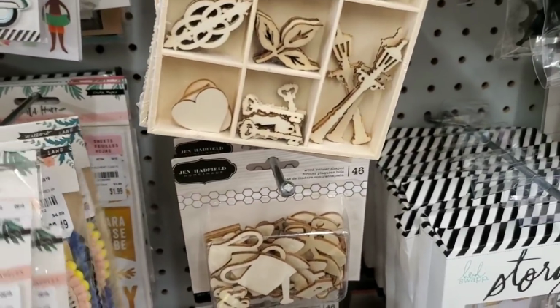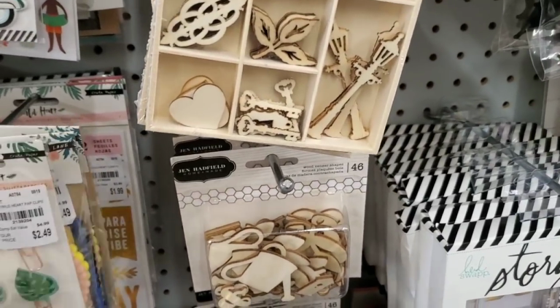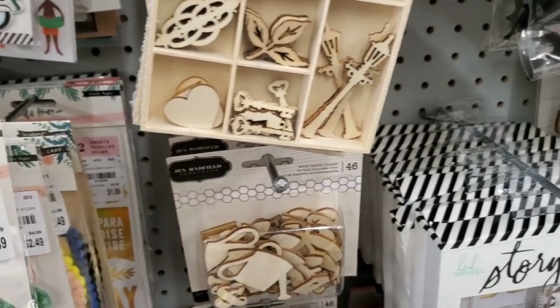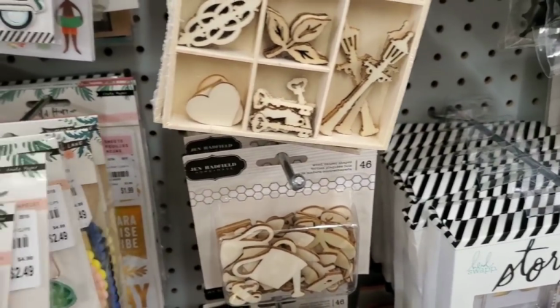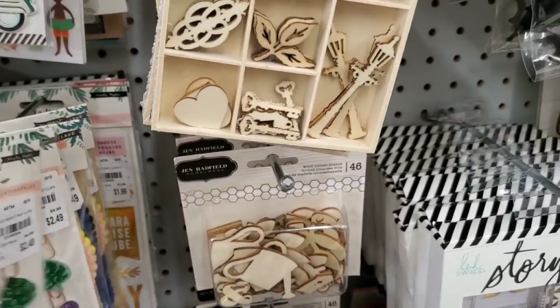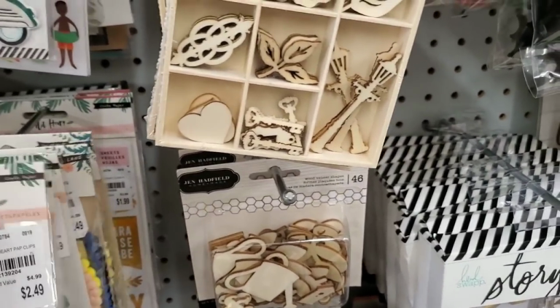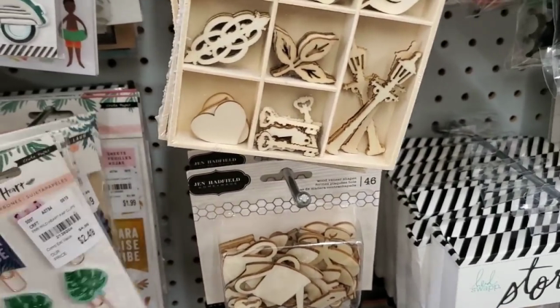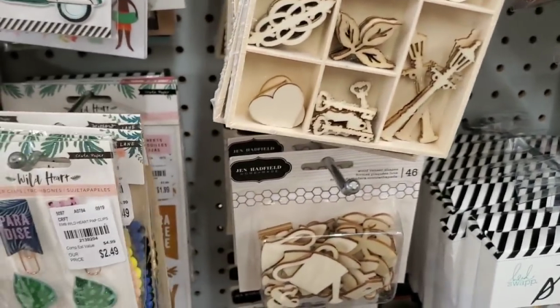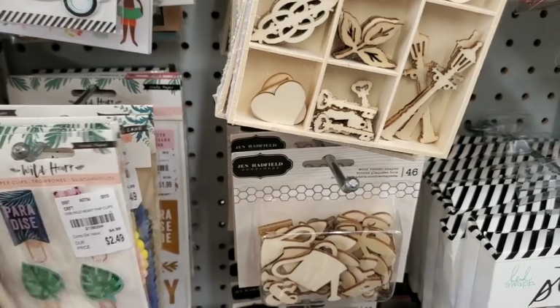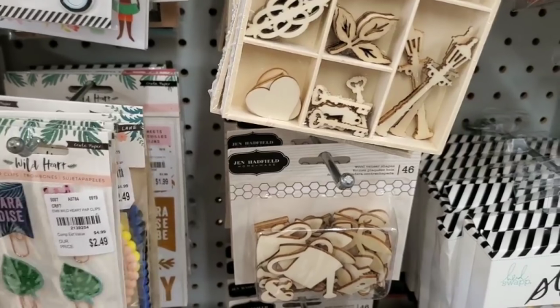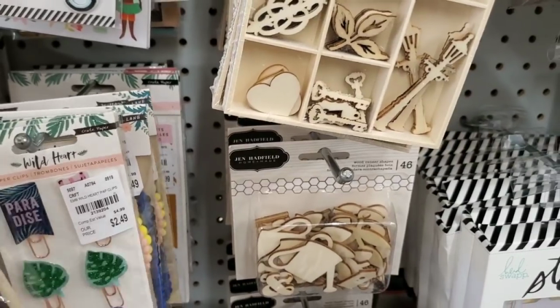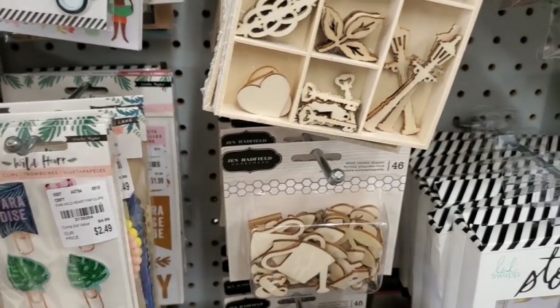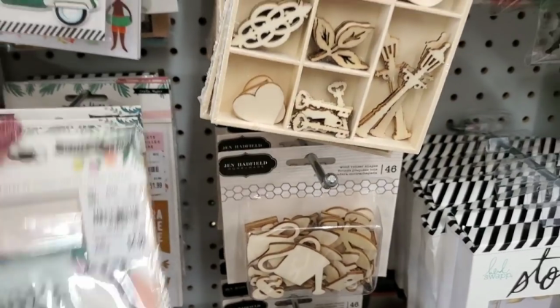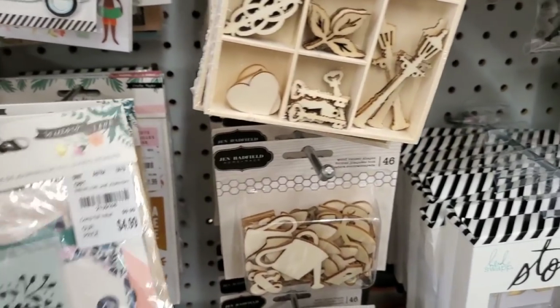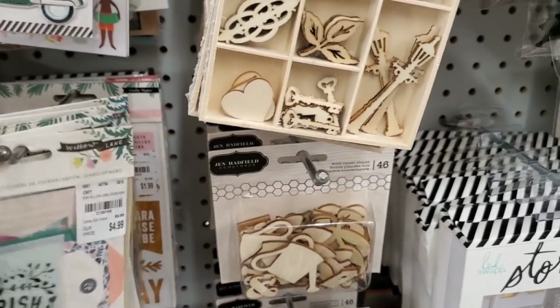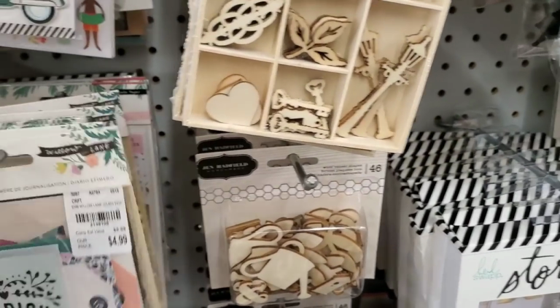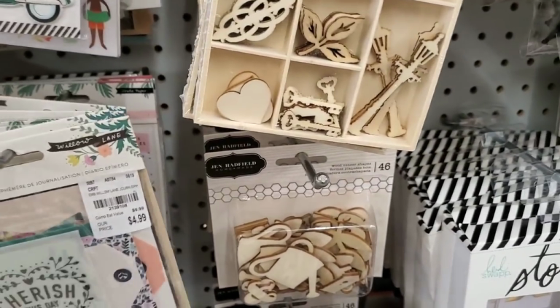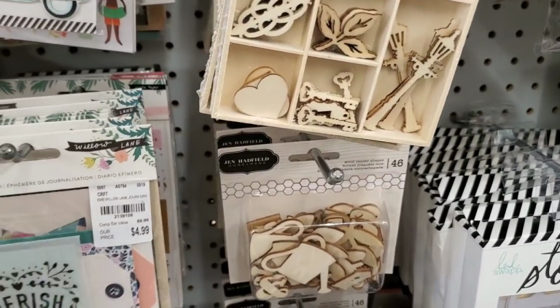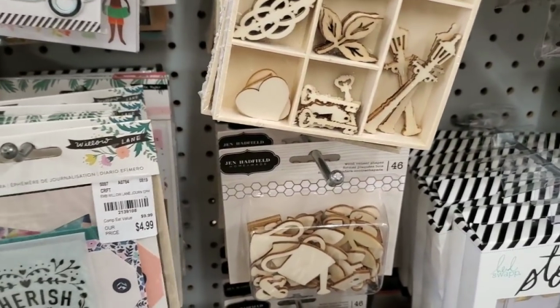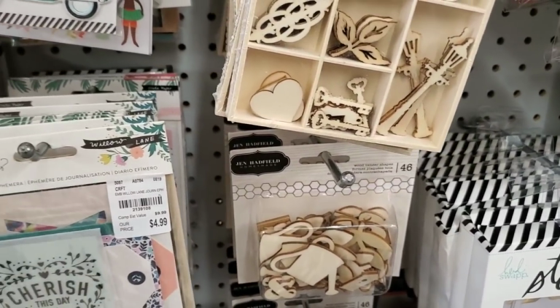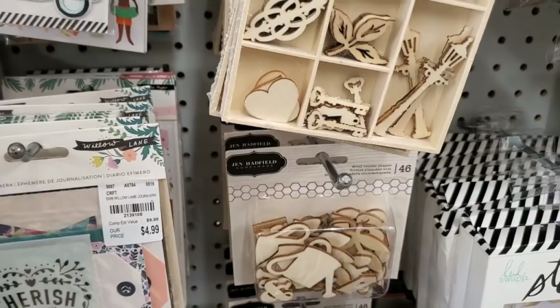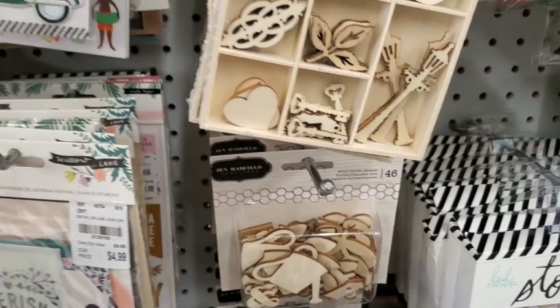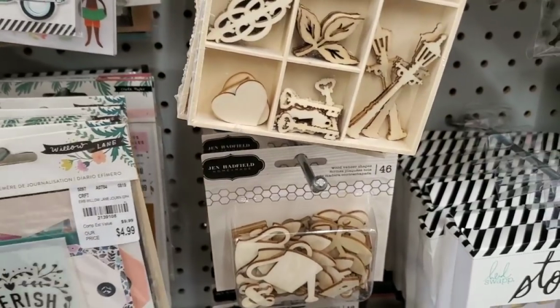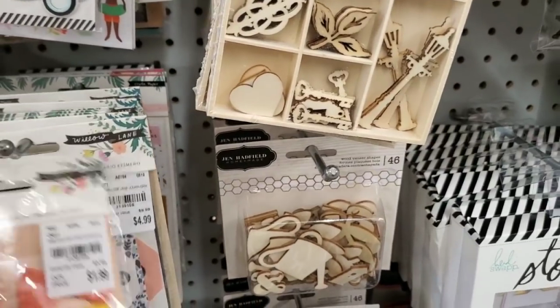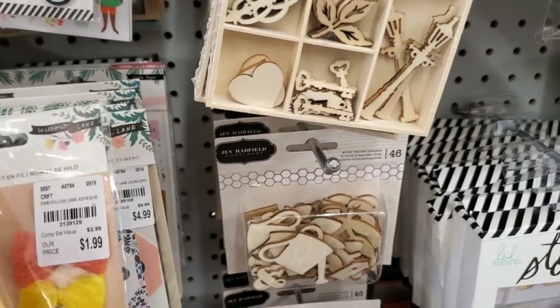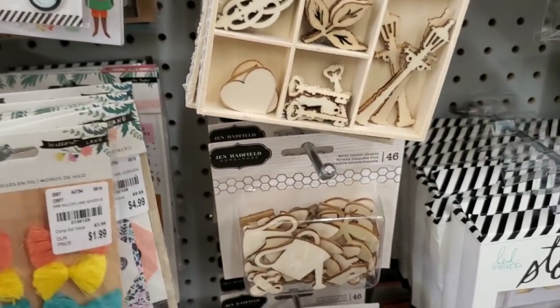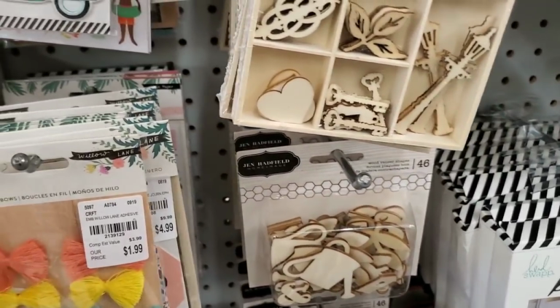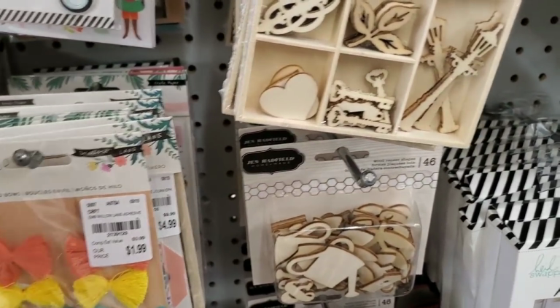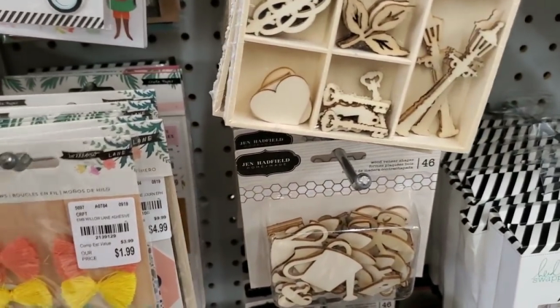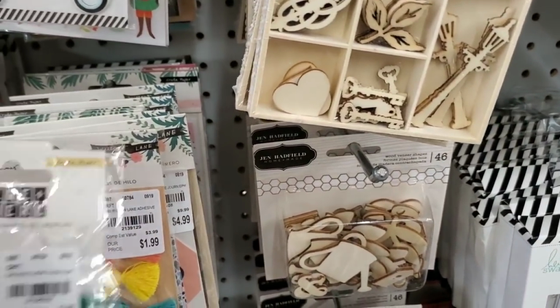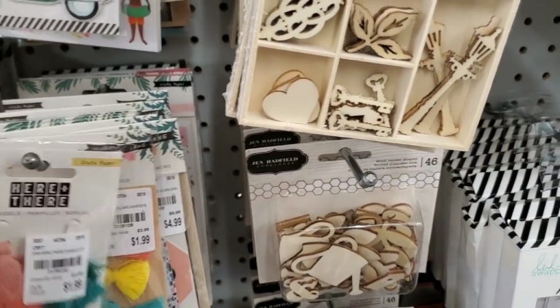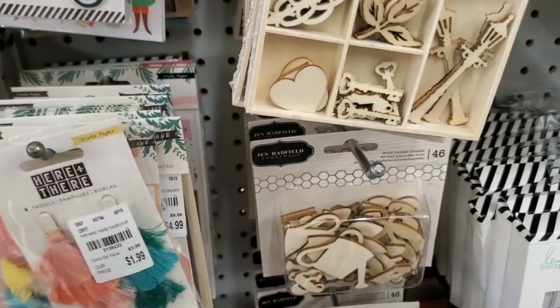Willow Lane is scattered here, there, and everywhere. I may have to come back and straighten all this mess up because there's a lot of it.